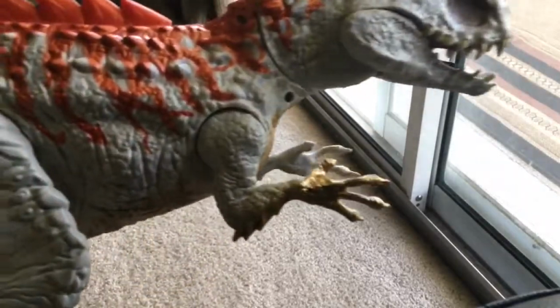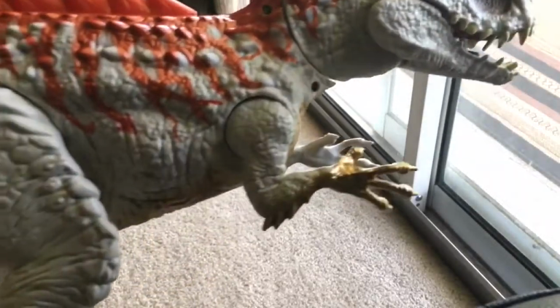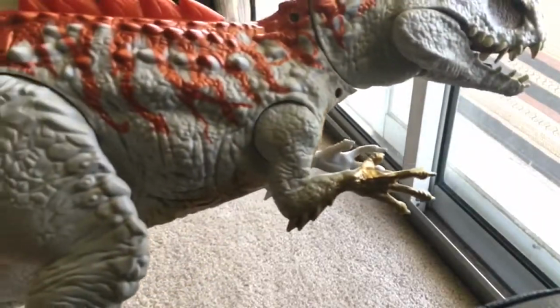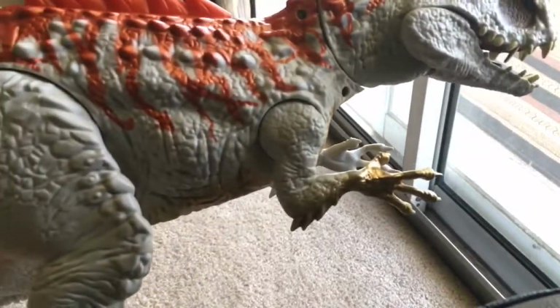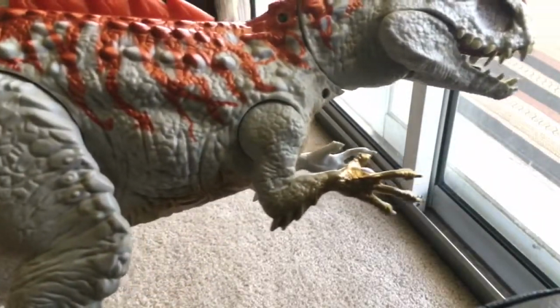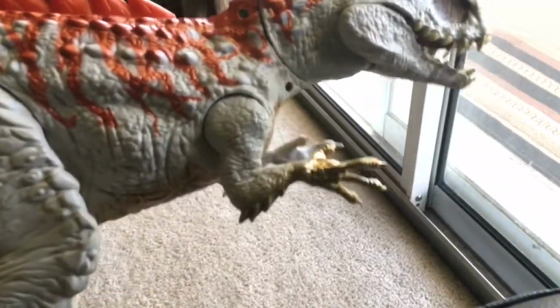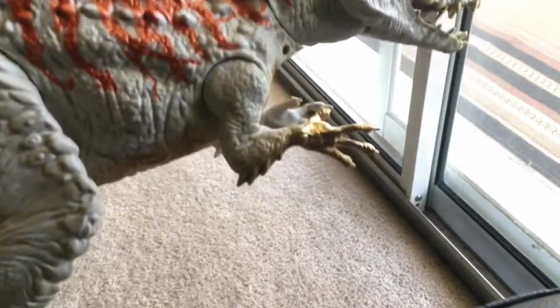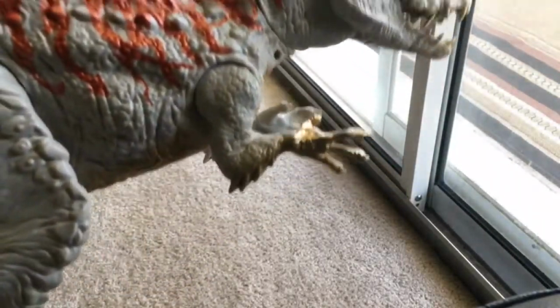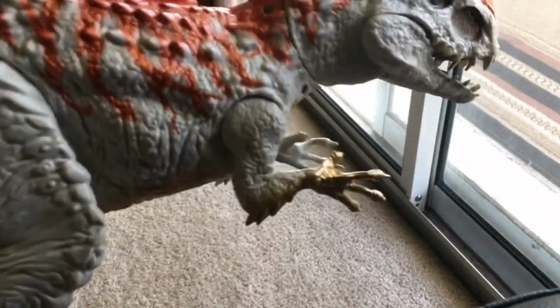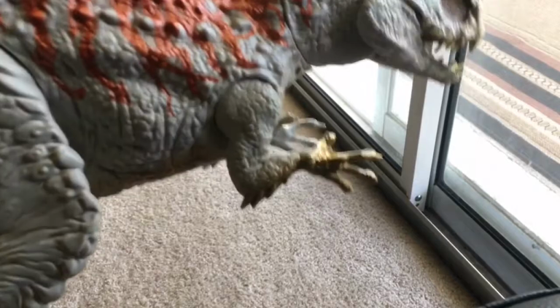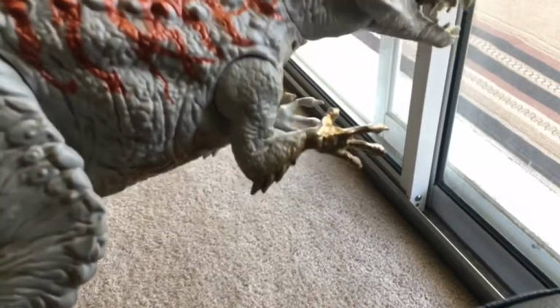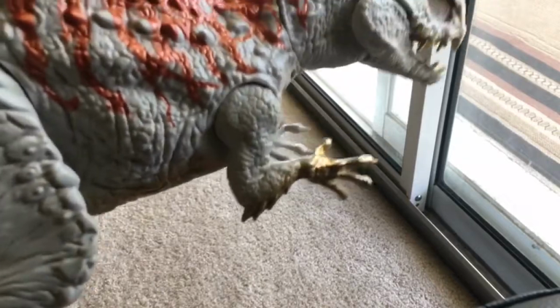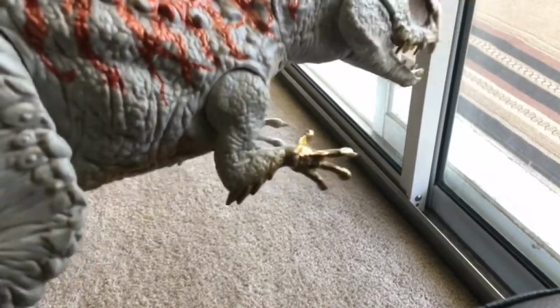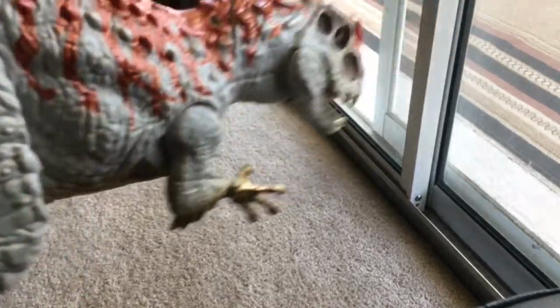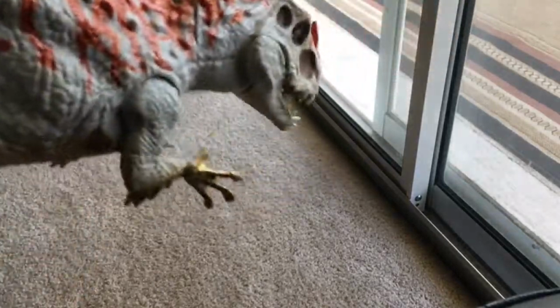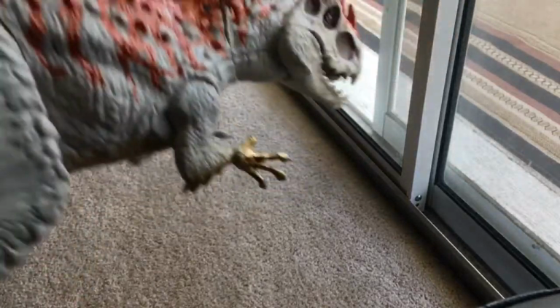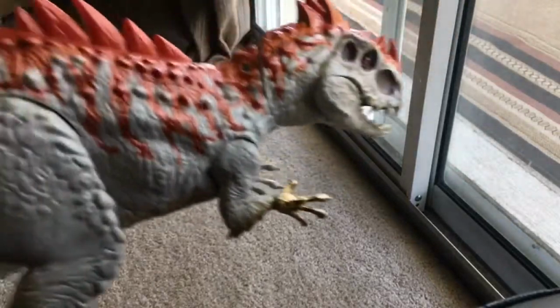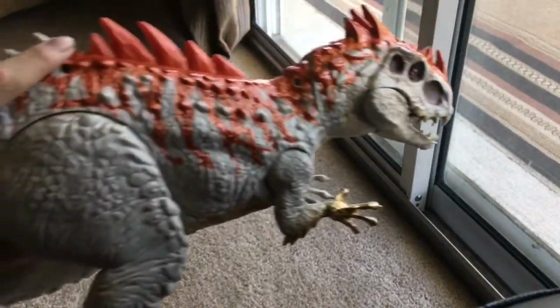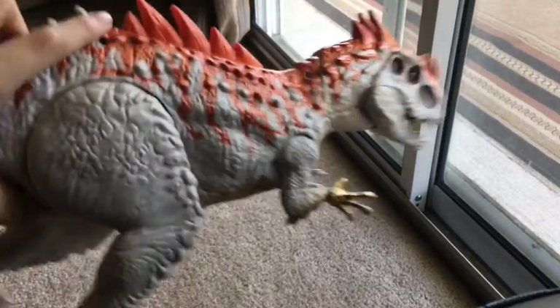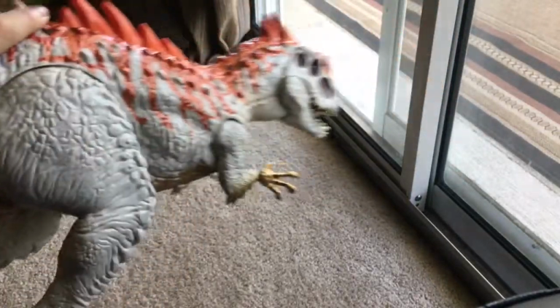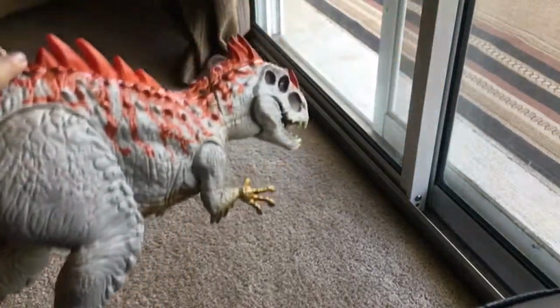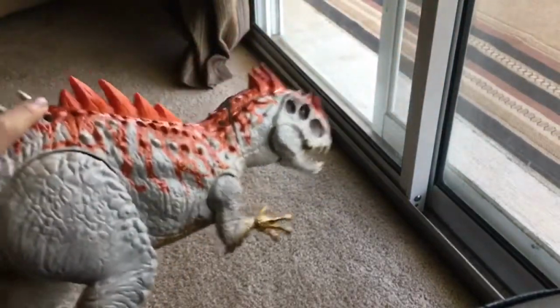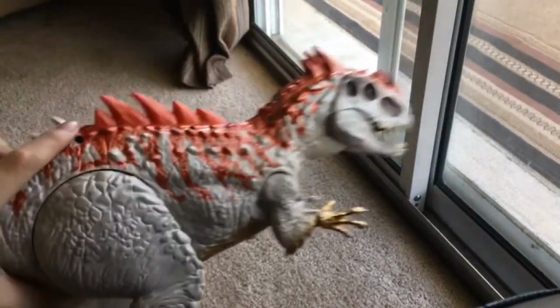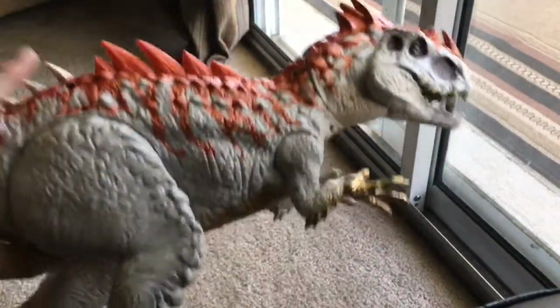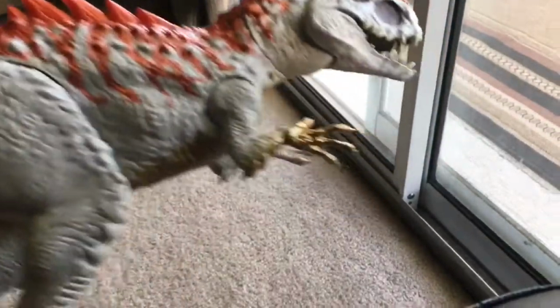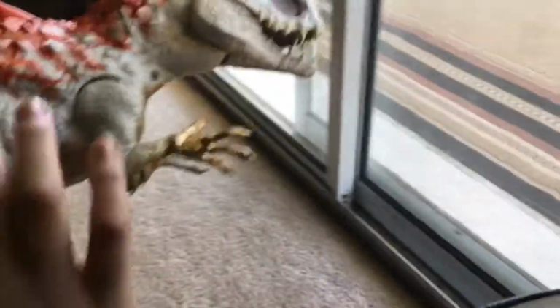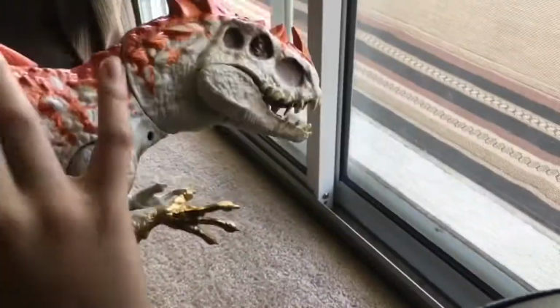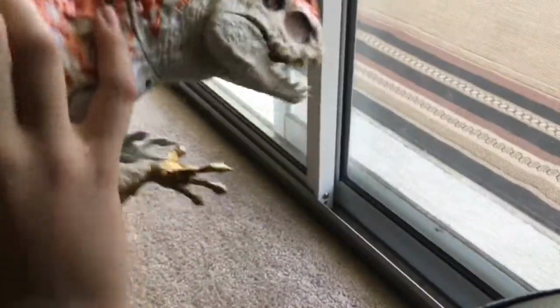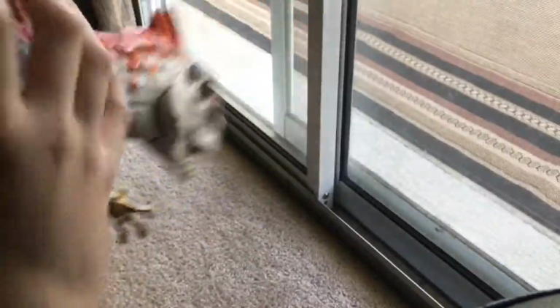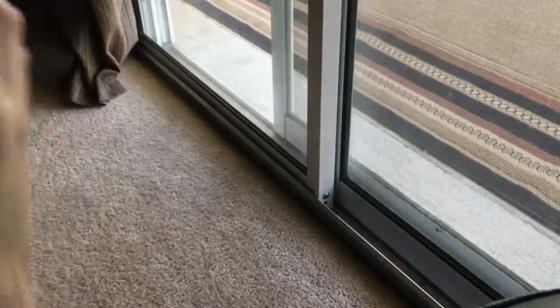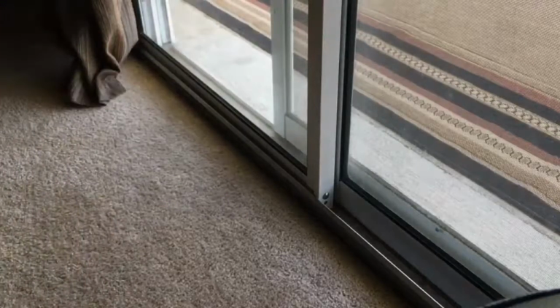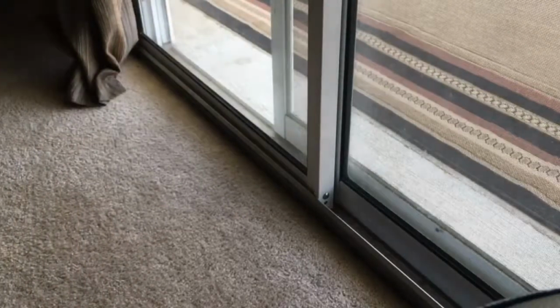The arms are actually very well sculpted and painted. I'm really, really impressed with this figure. So let's get into its electronic features.